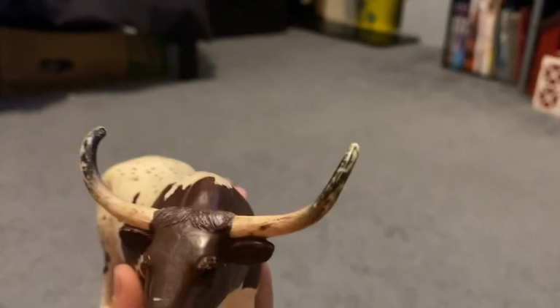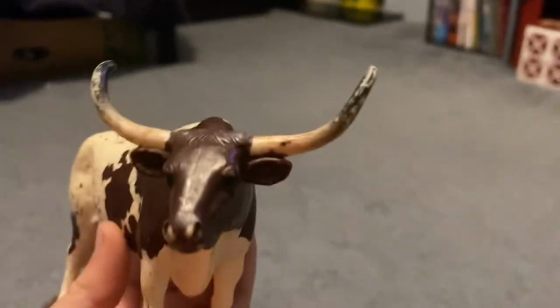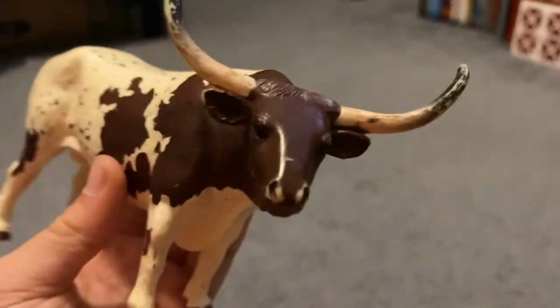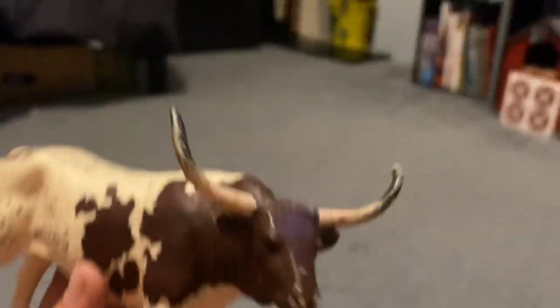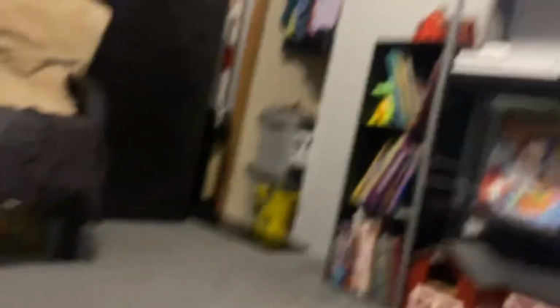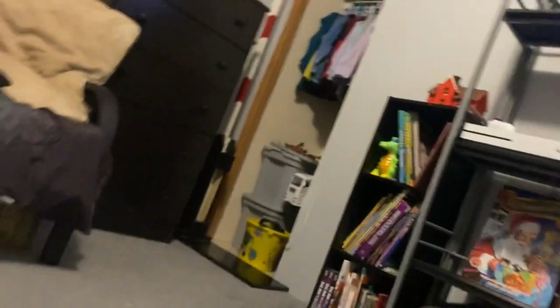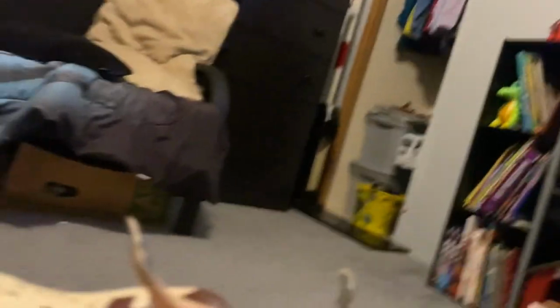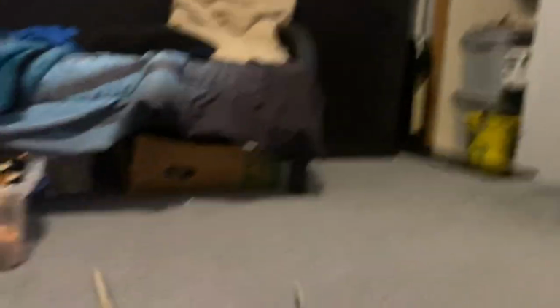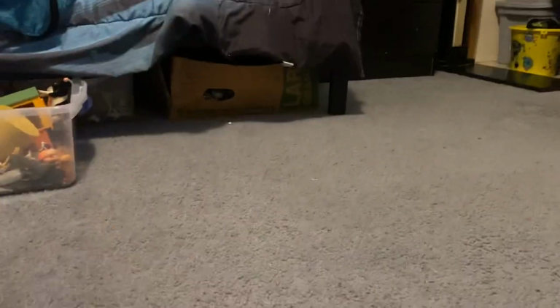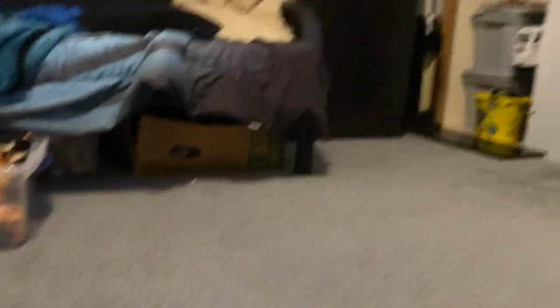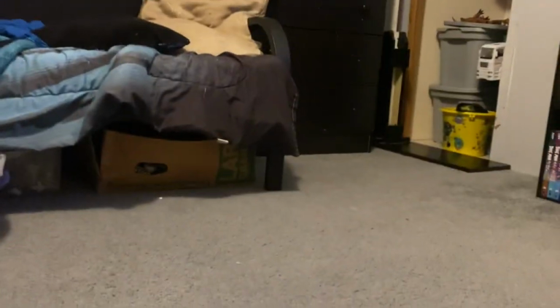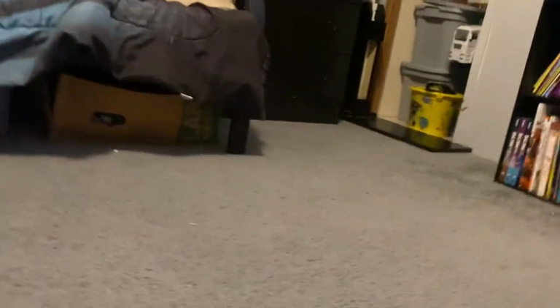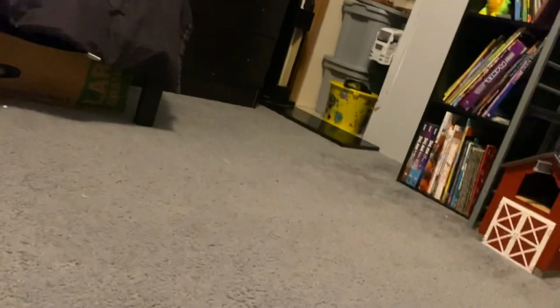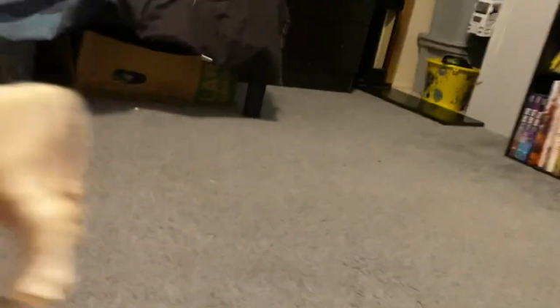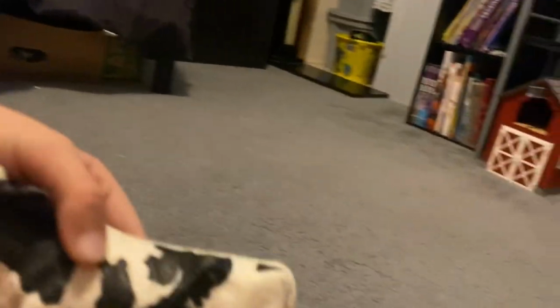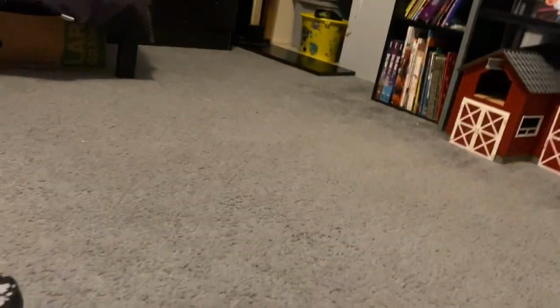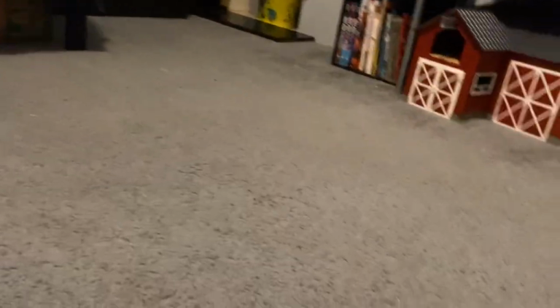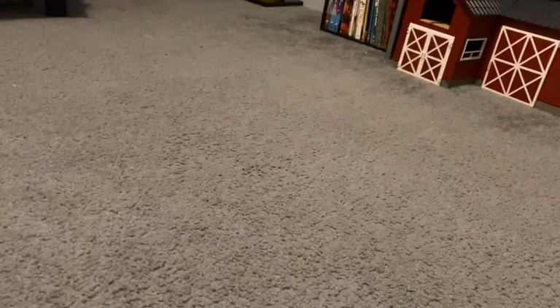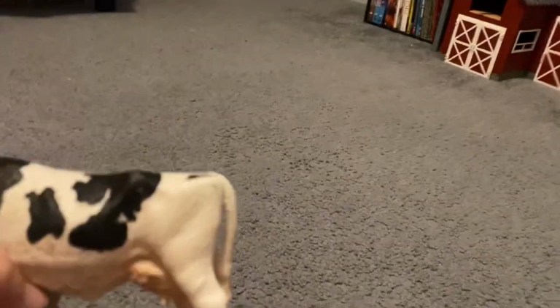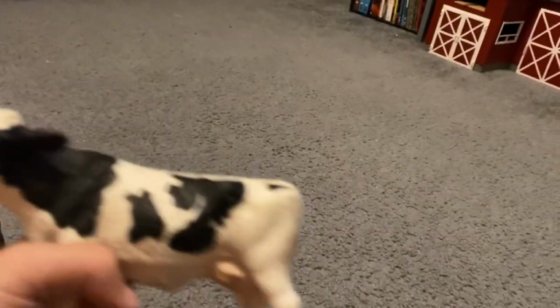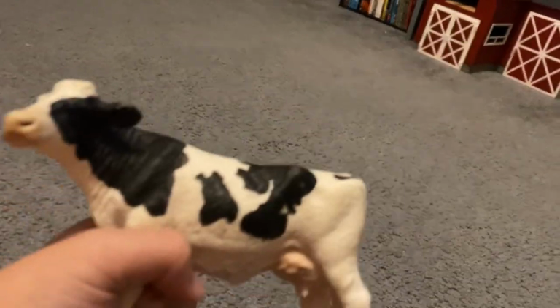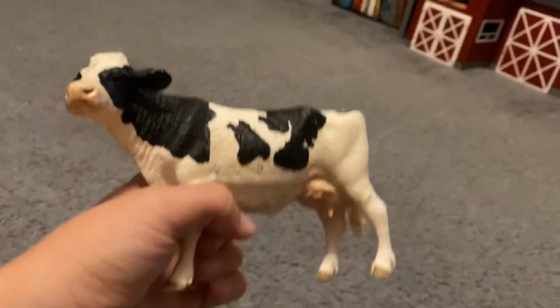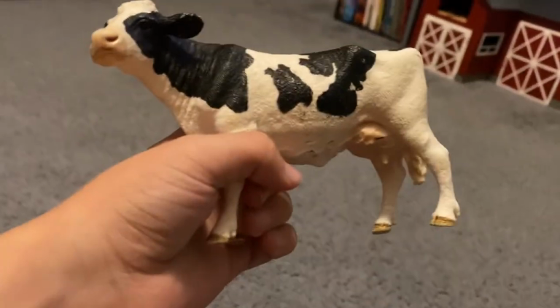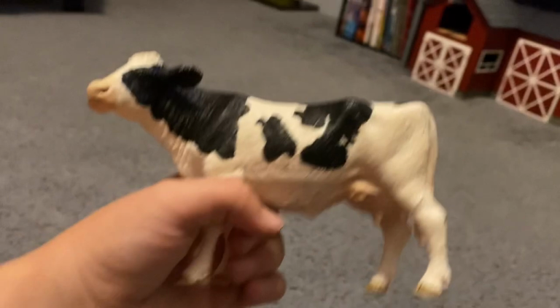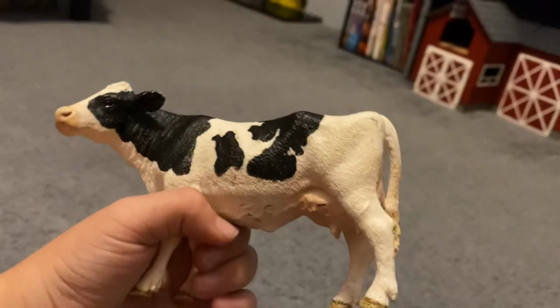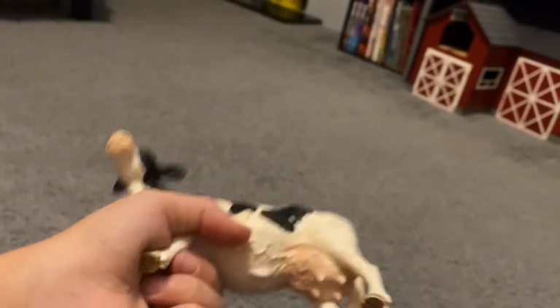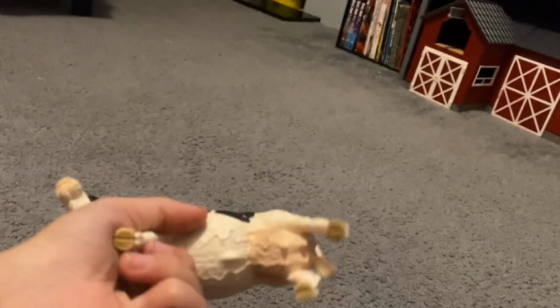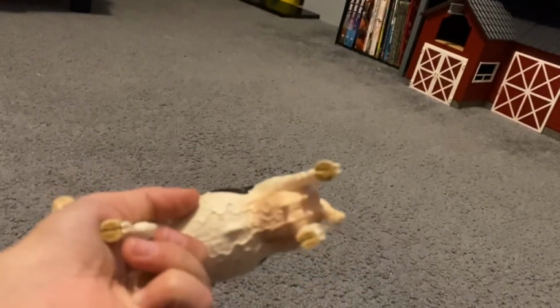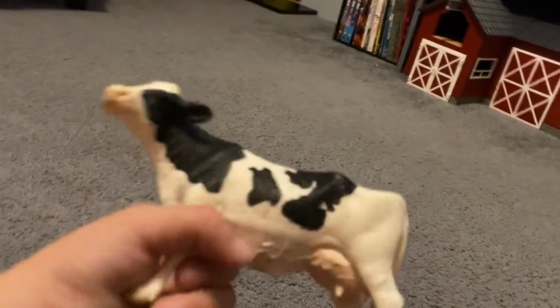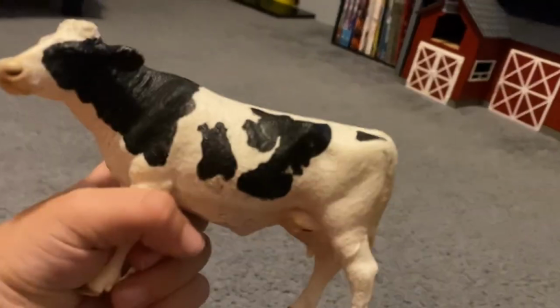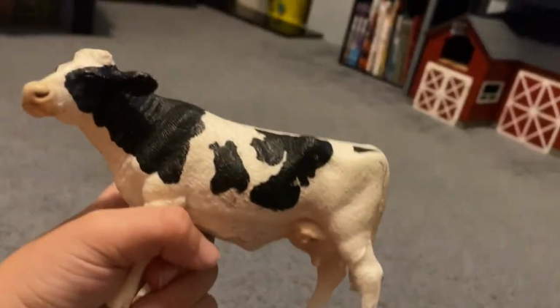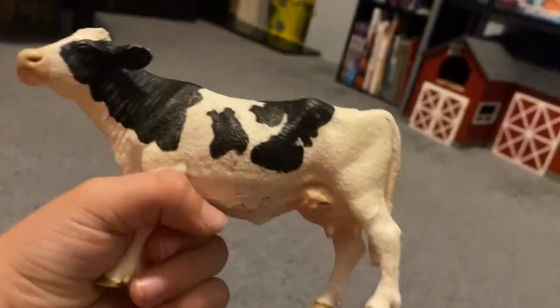Let's do another one. A horse and cow — a horse and cow, like a dairy cow, but it's called horse and cow because I'm going to call it that.